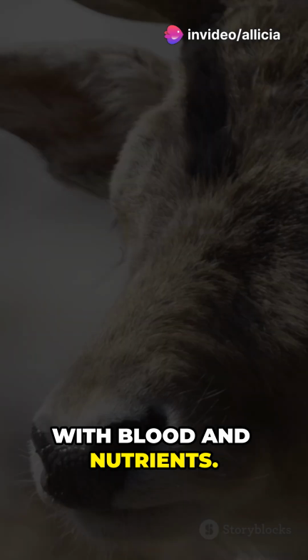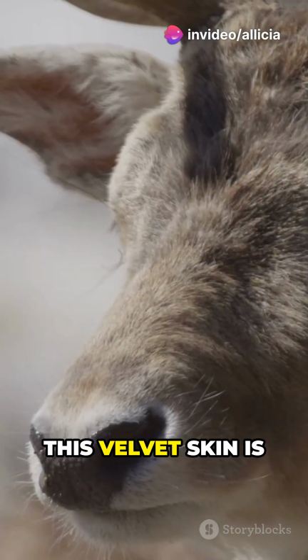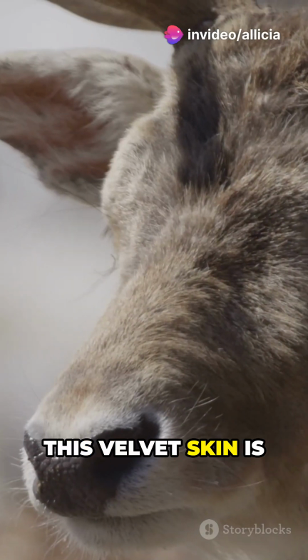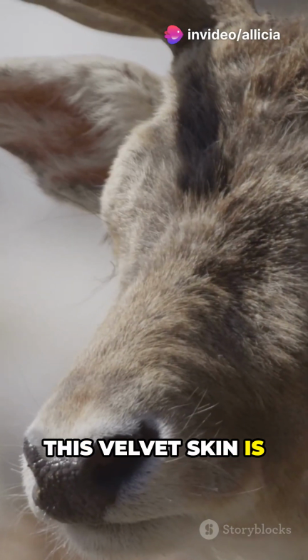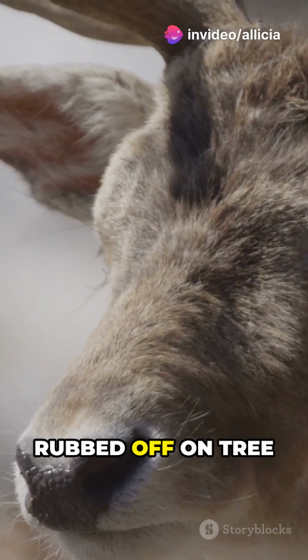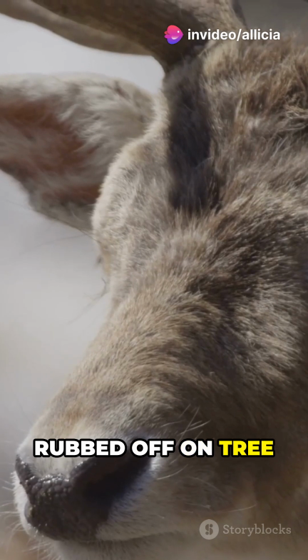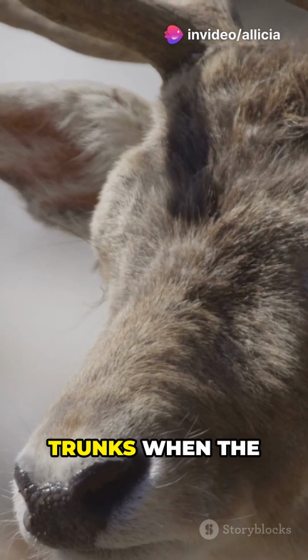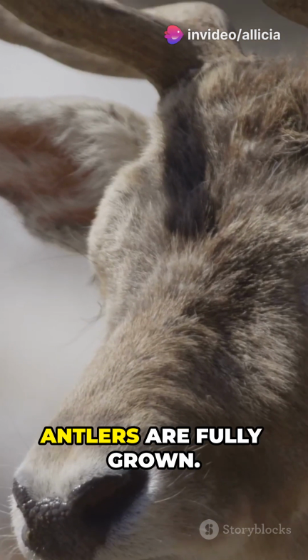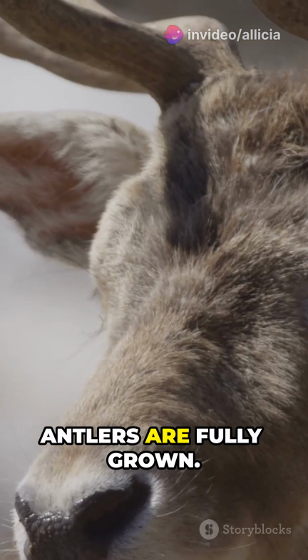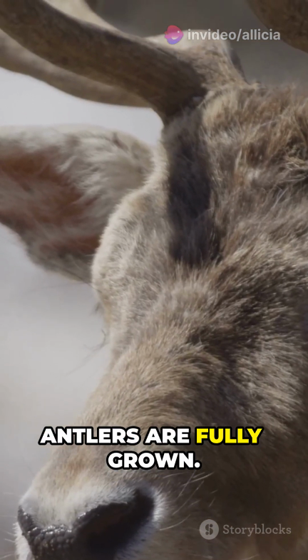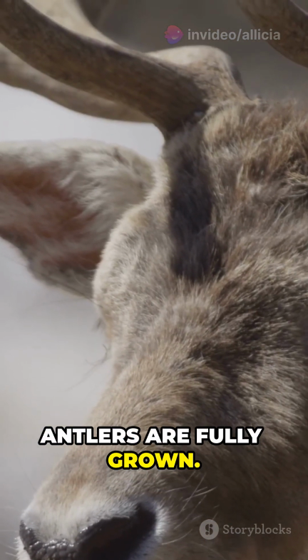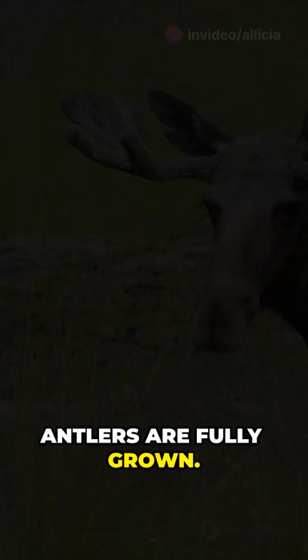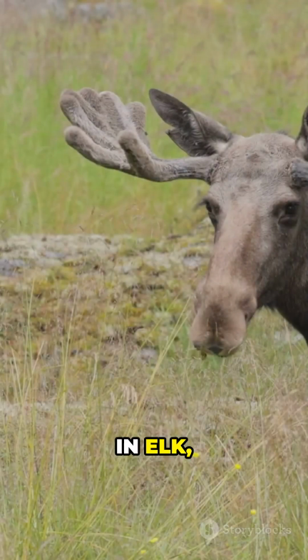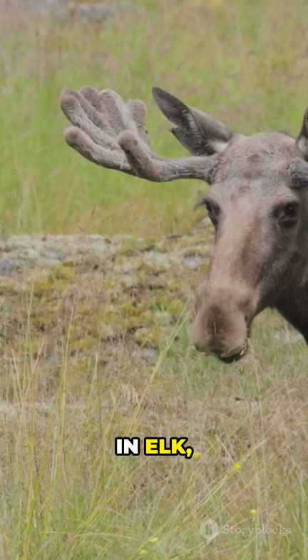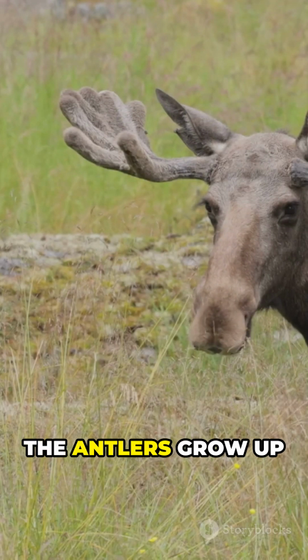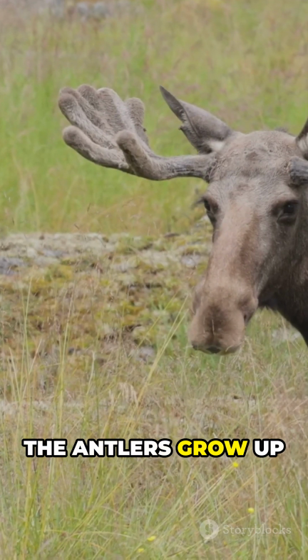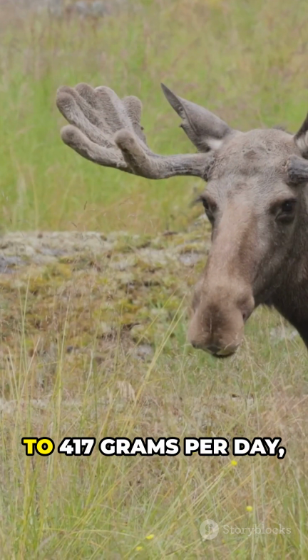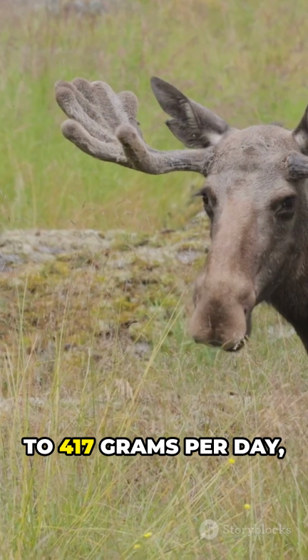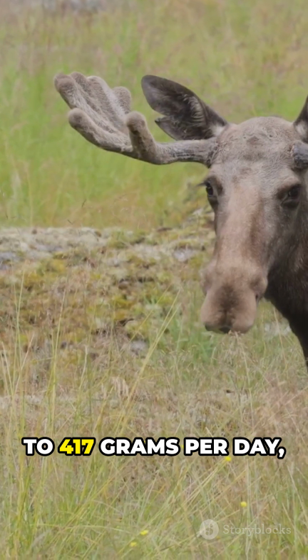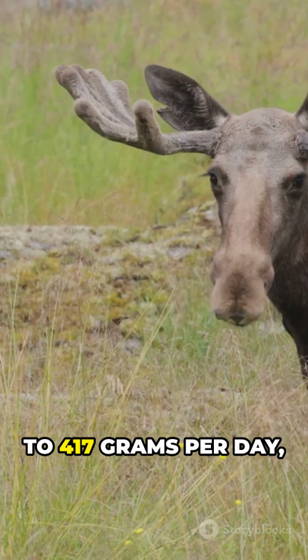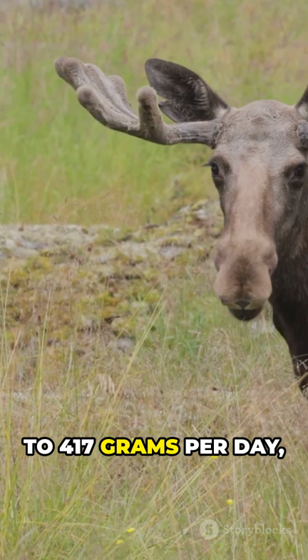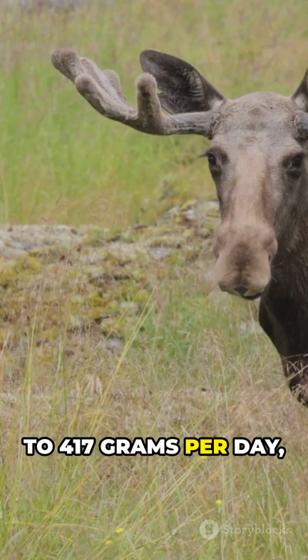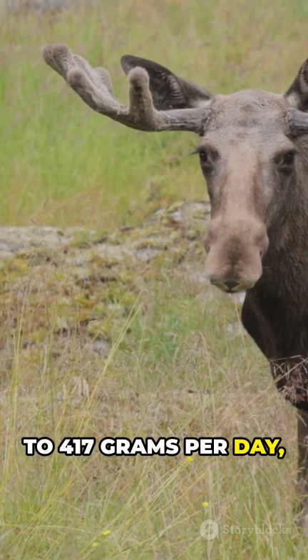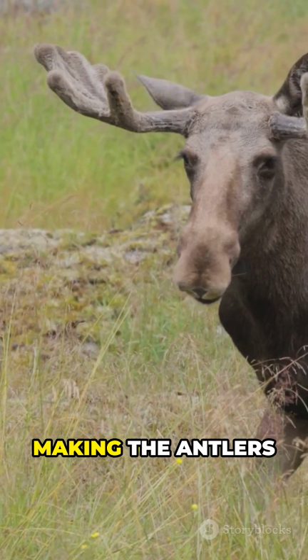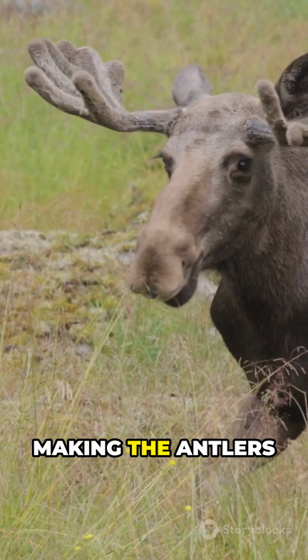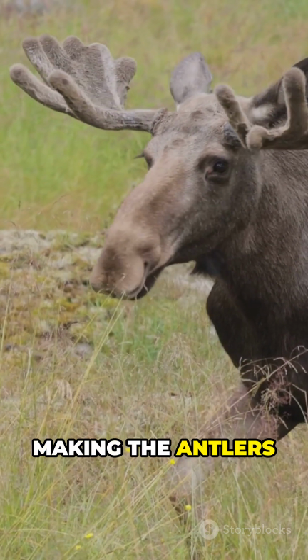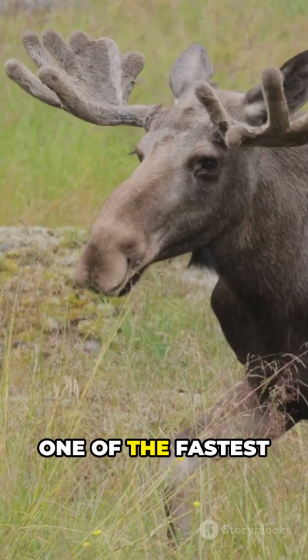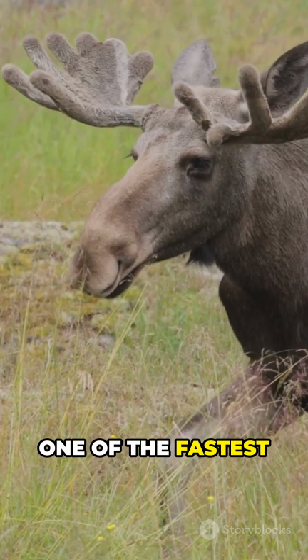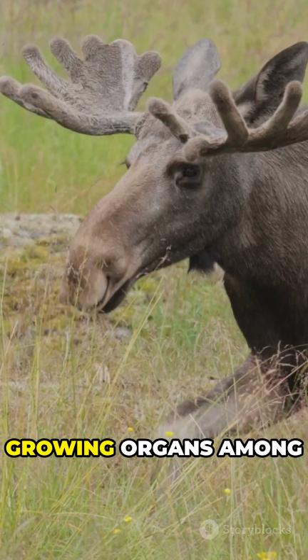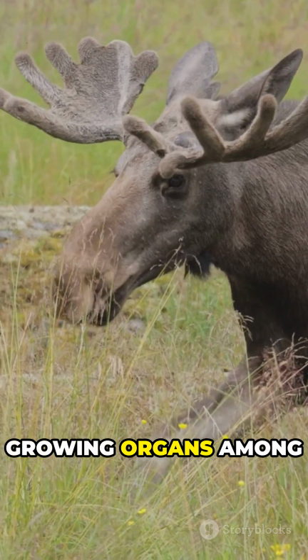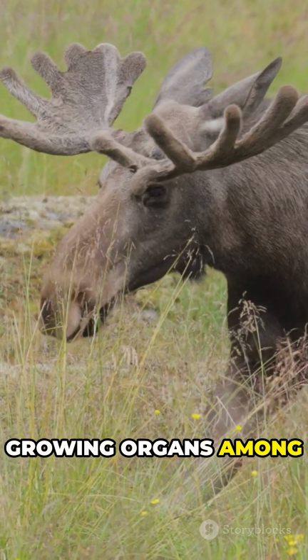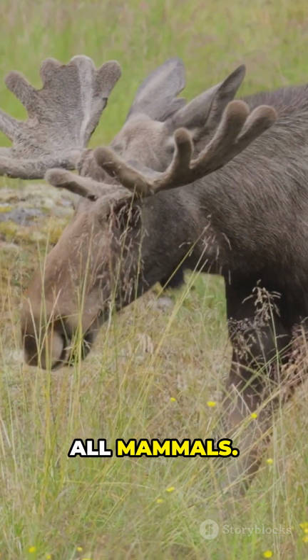This velvet skin is rubbed off on tree trunks when the antlers are fully grown. In elk, the antlers grow up to 417 grams per day, making the antlers one of the fastest growing organs among all mammals.